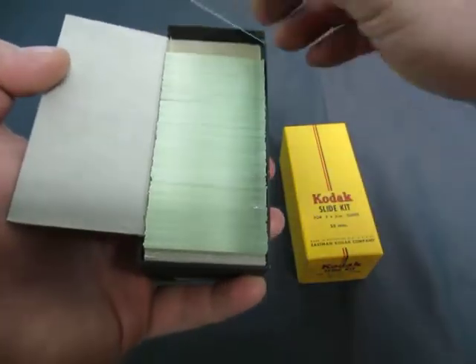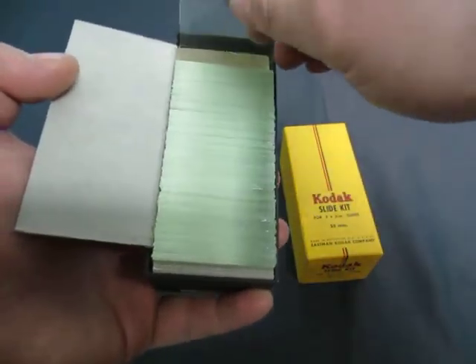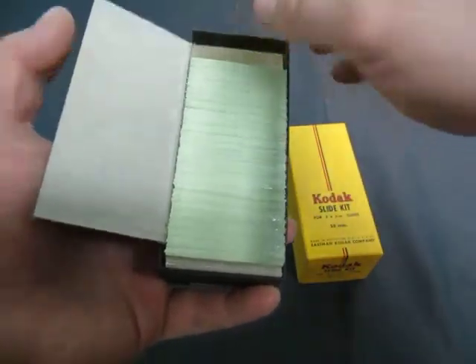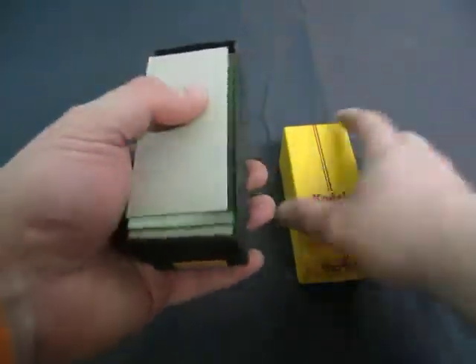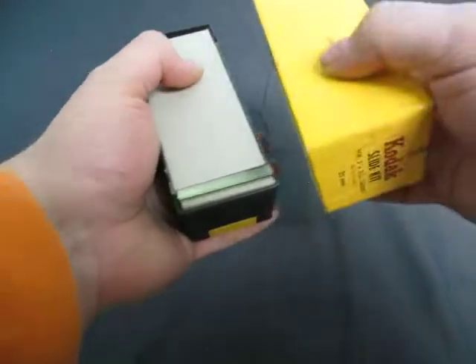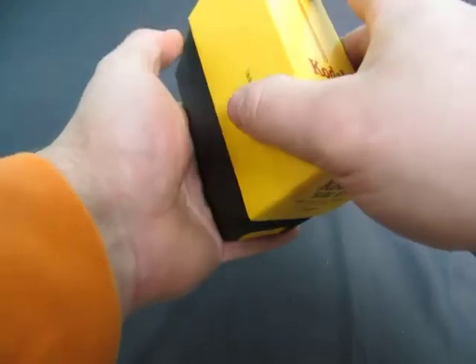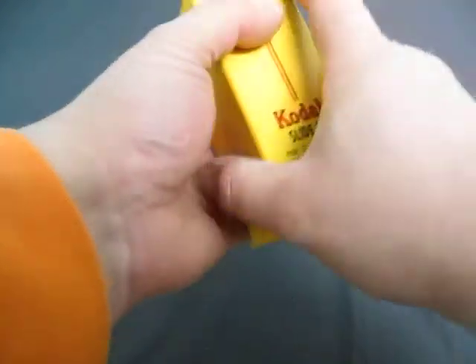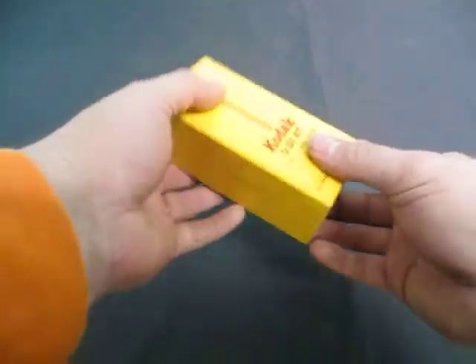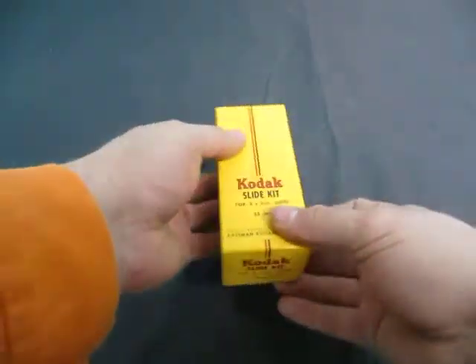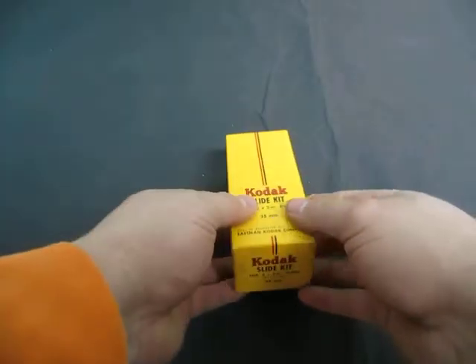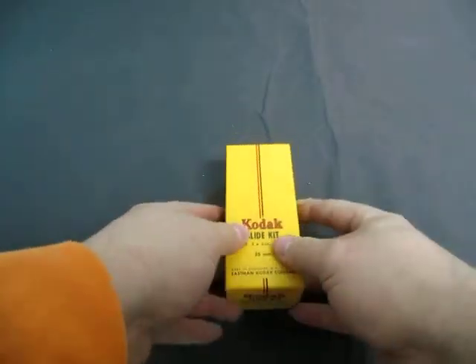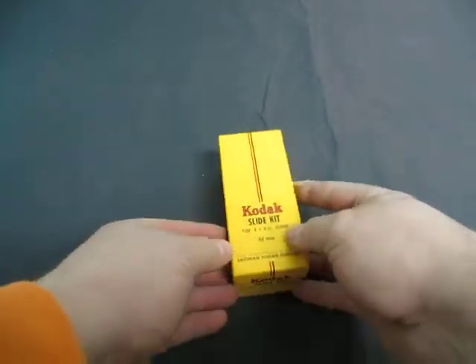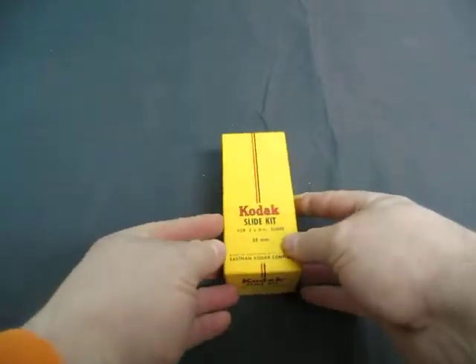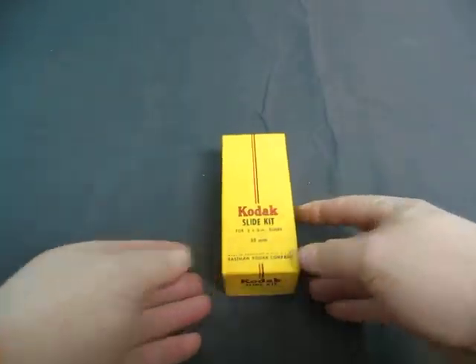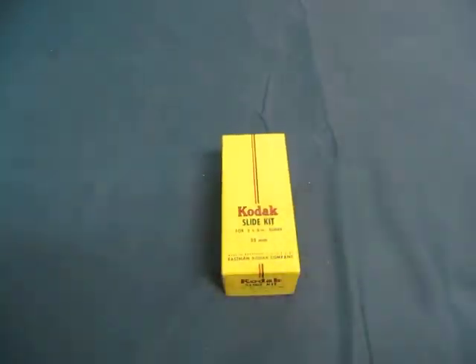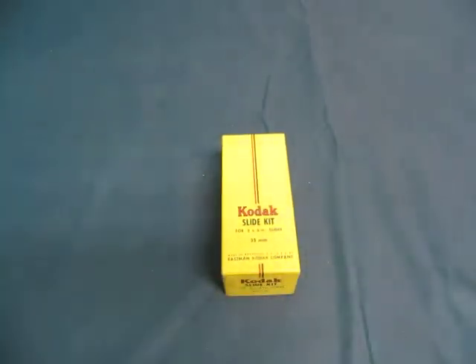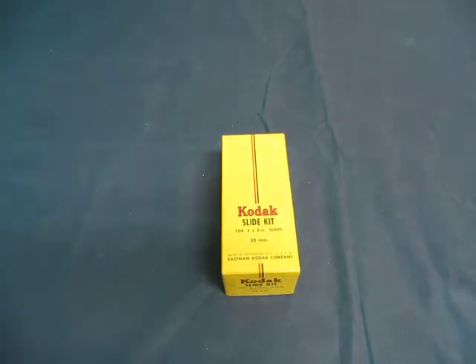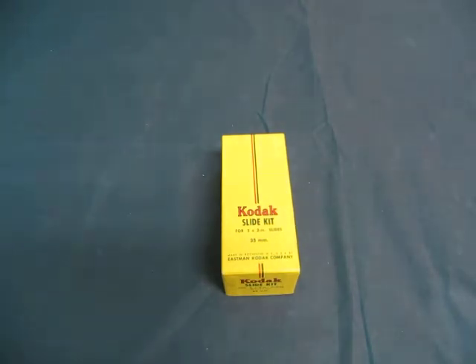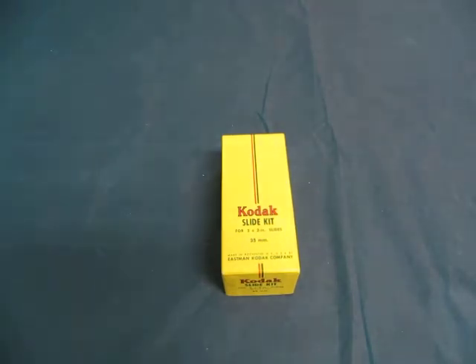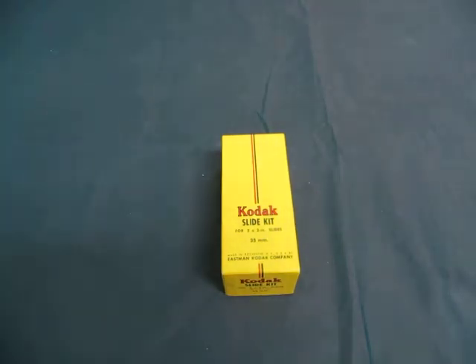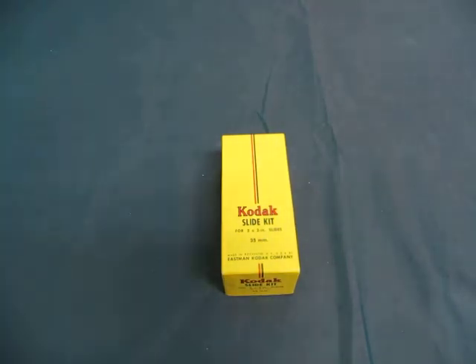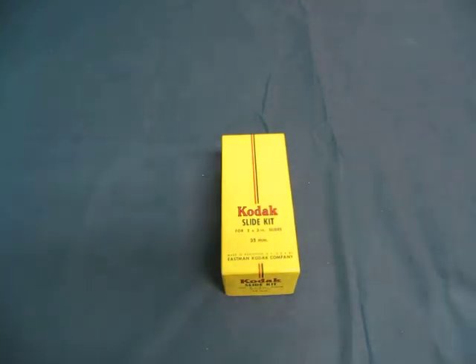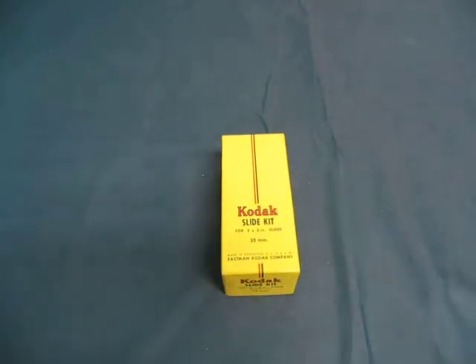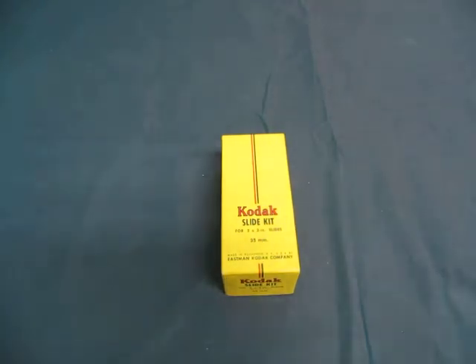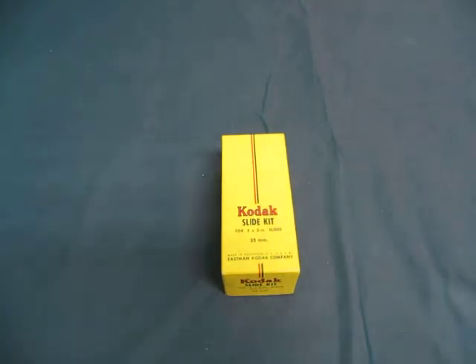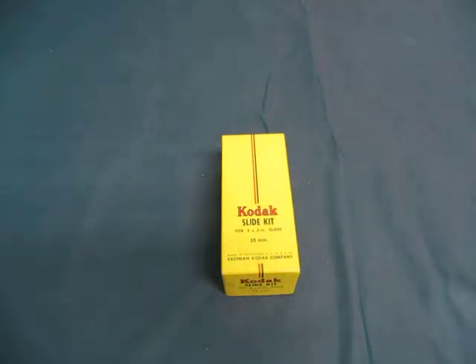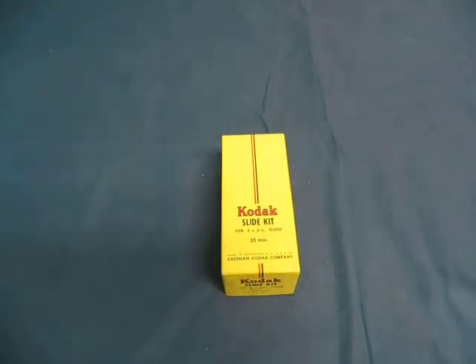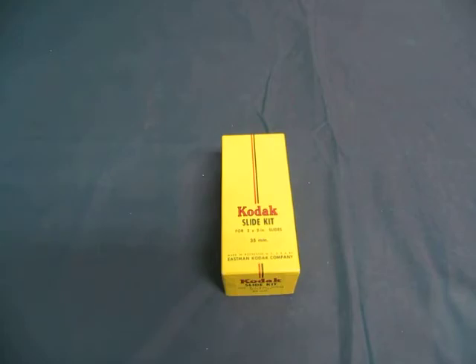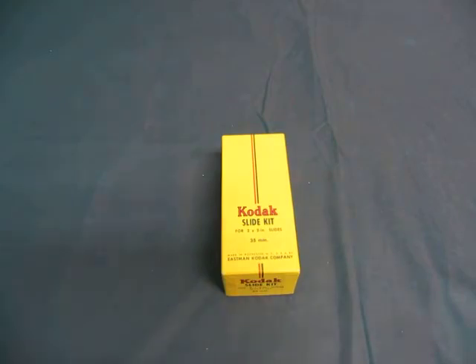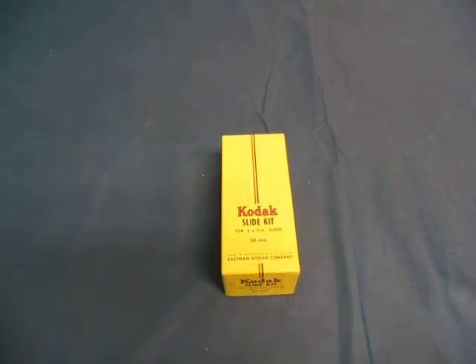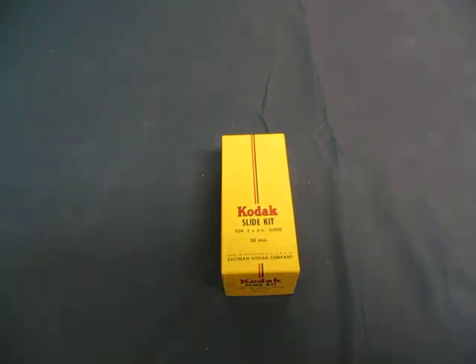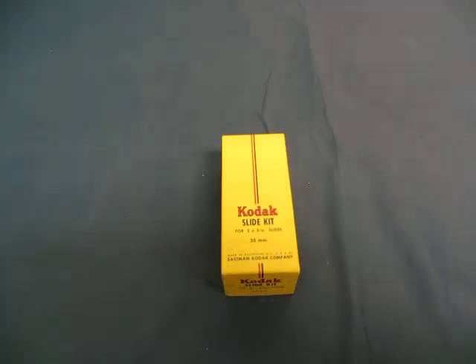So there you go, it's a whole box of glass slides, never been used — I just opened it up, so that's what you see there. If you have any questions, you can take a look at the listing or email us at info@currycats.com.